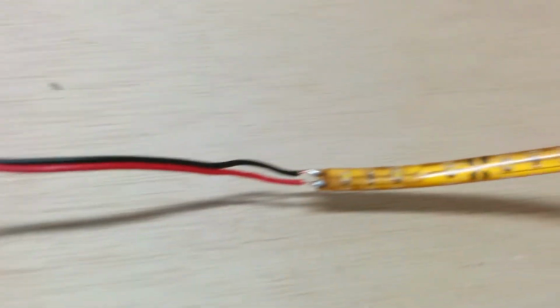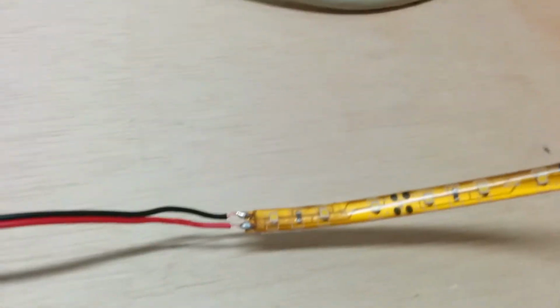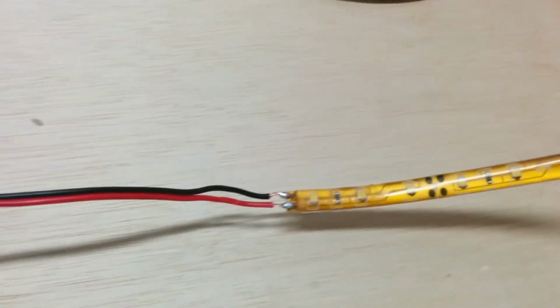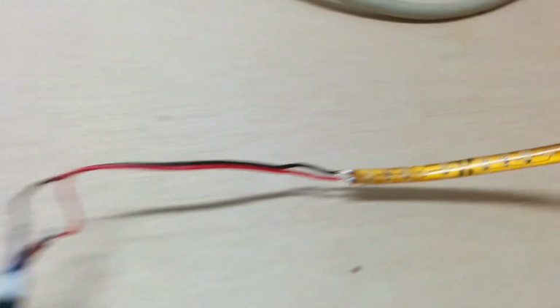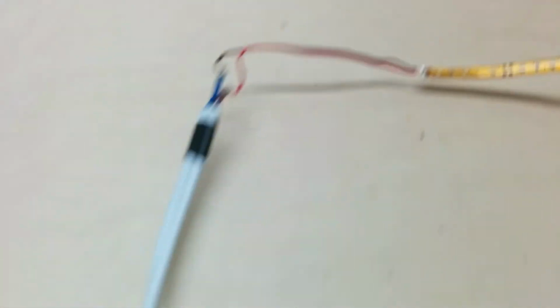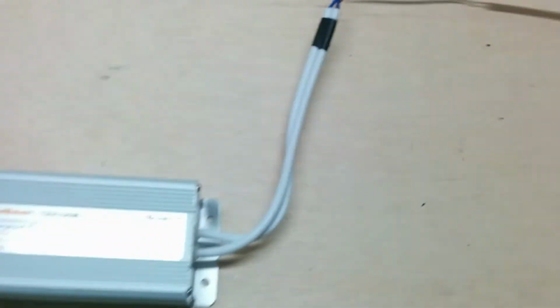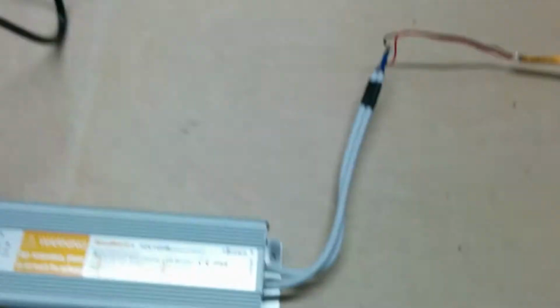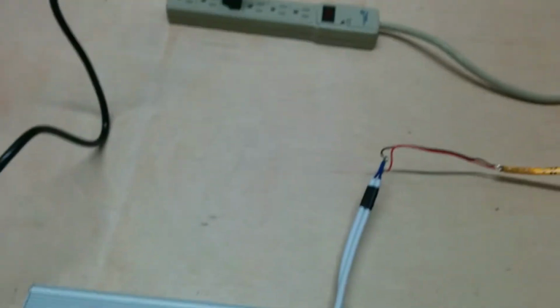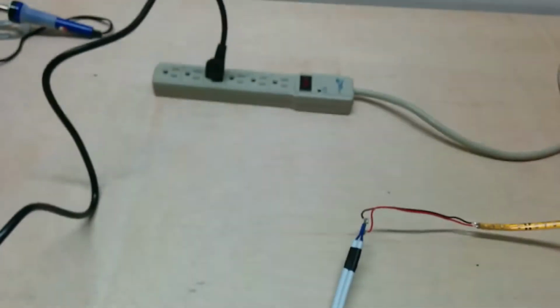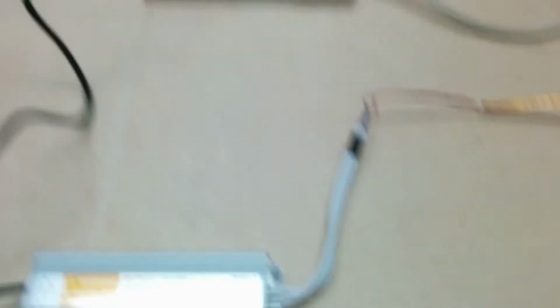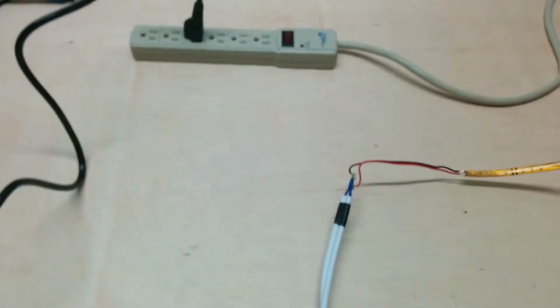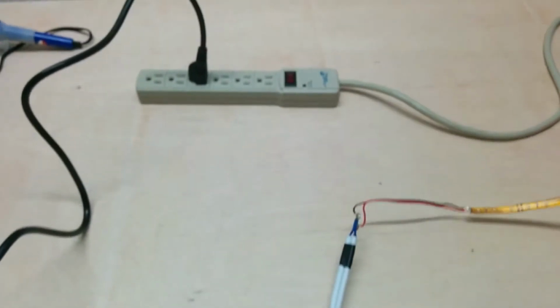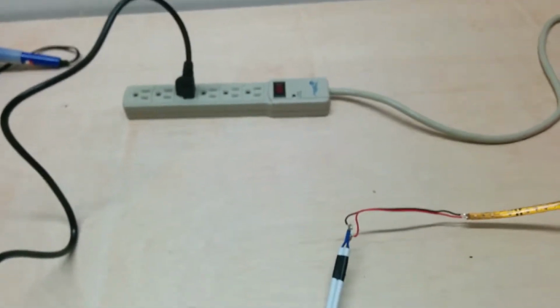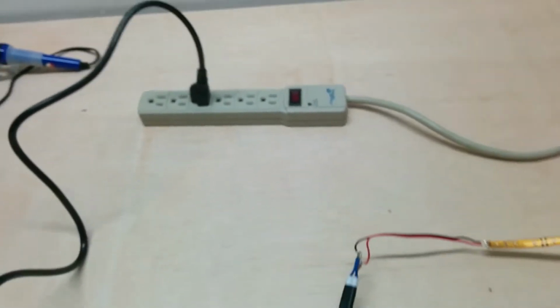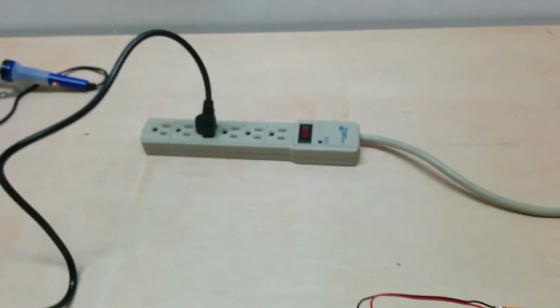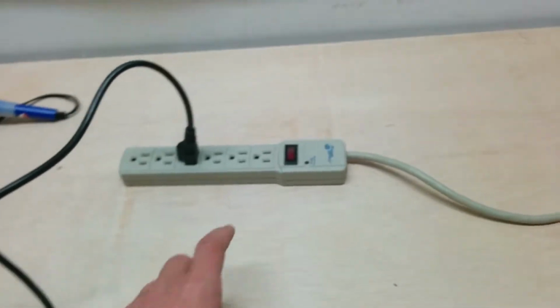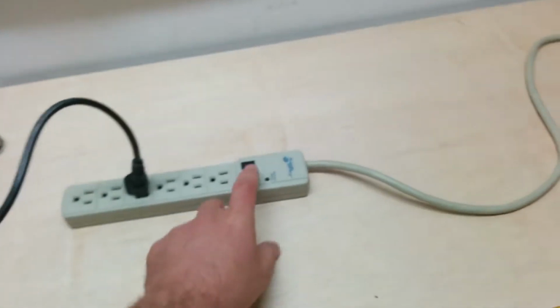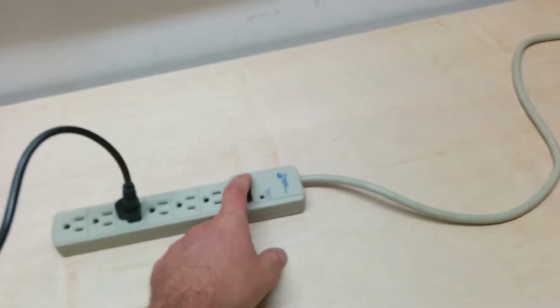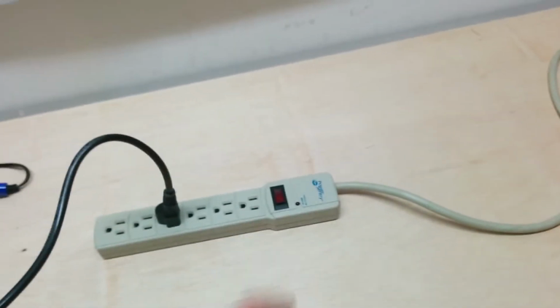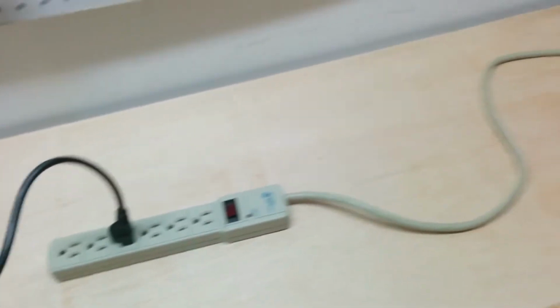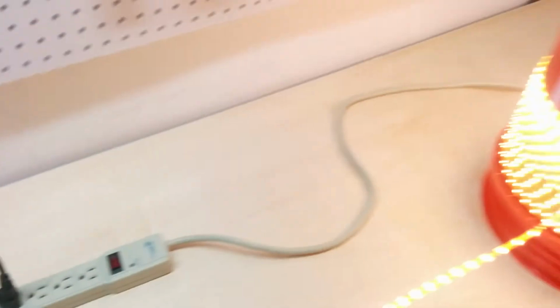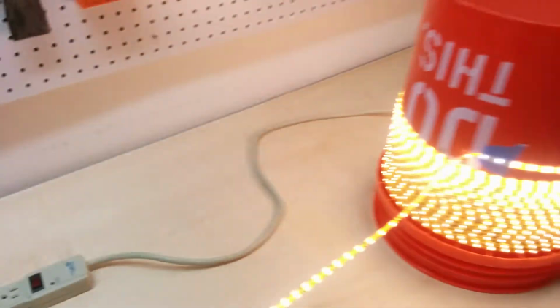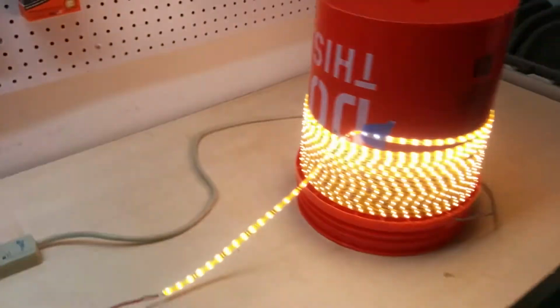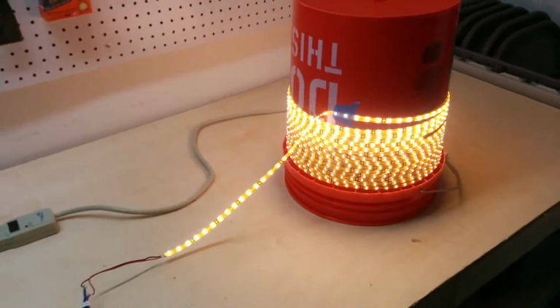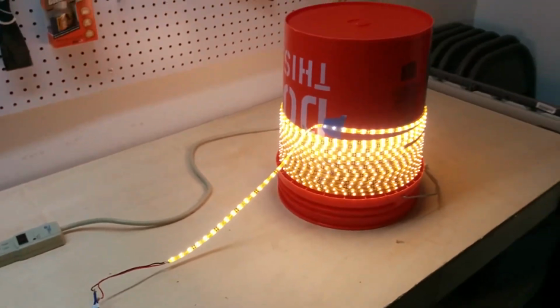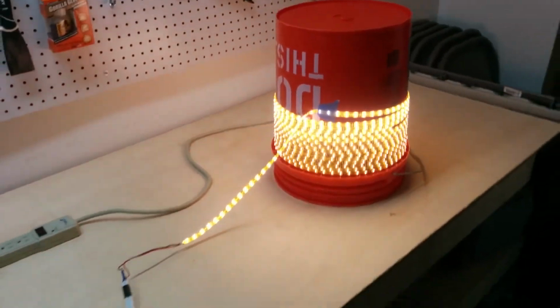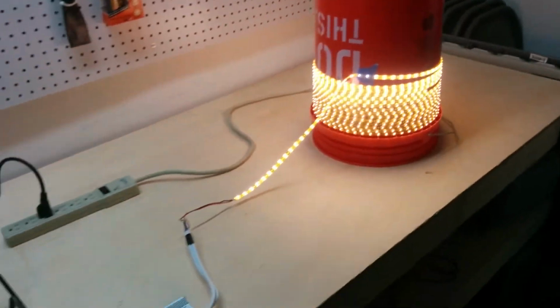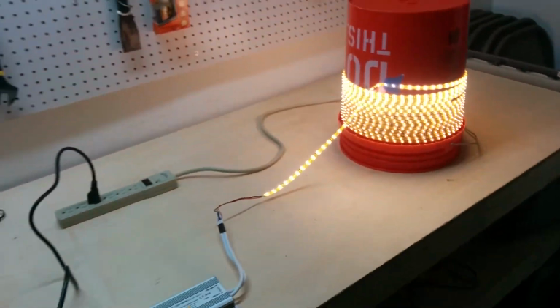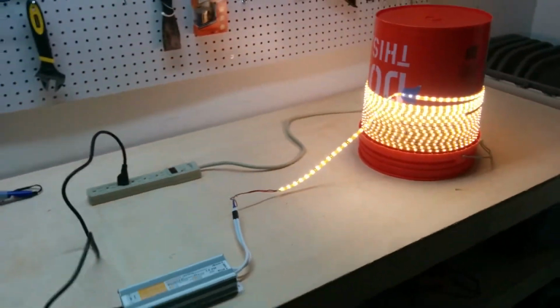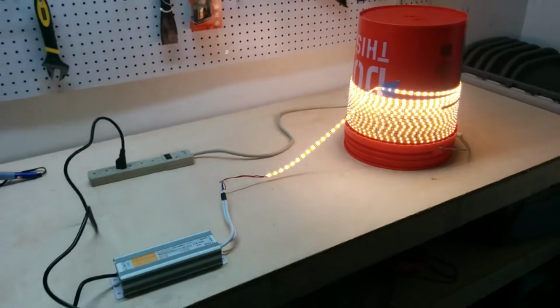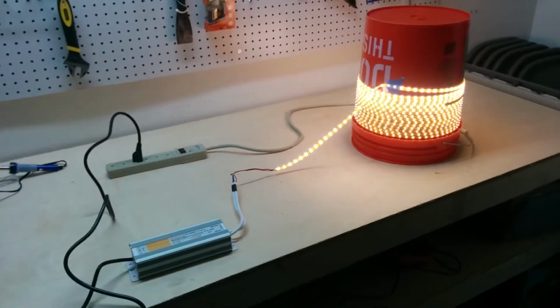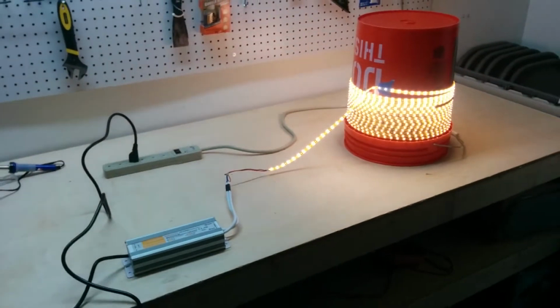I have that plugged in, so let's give it a test. Put that on and there they go — it works.